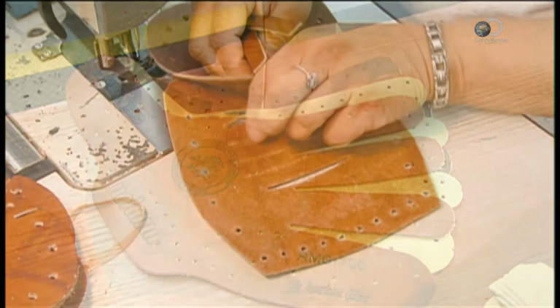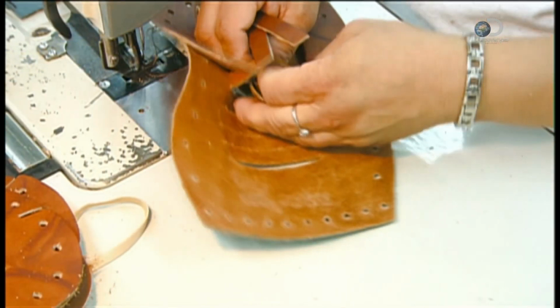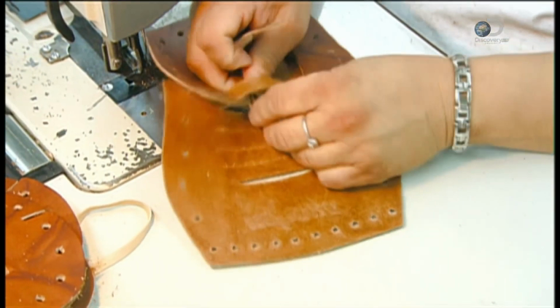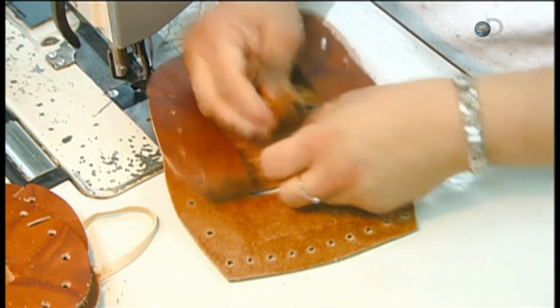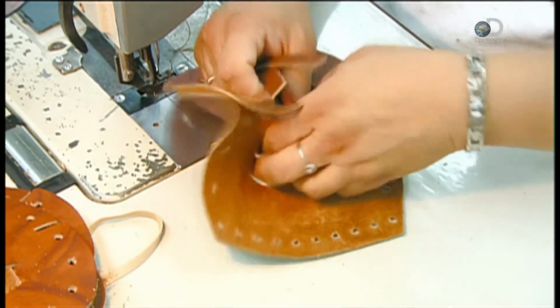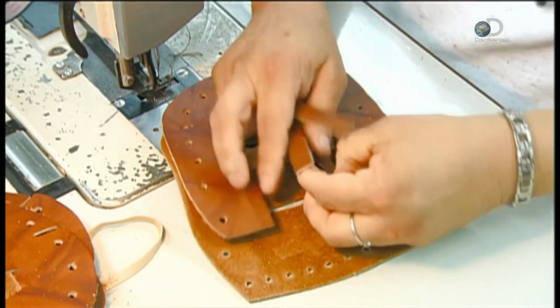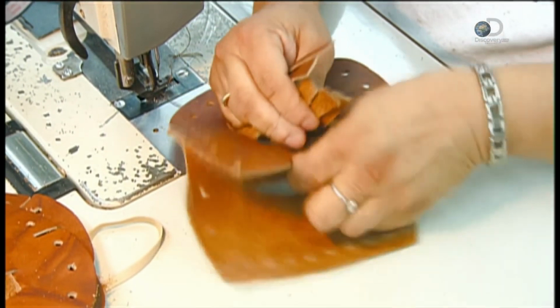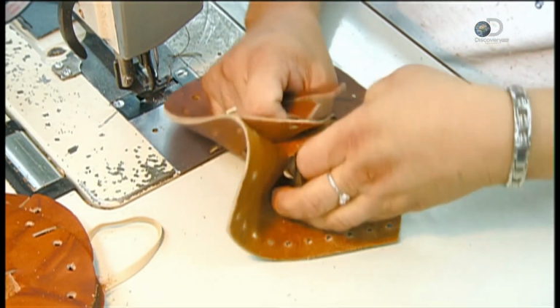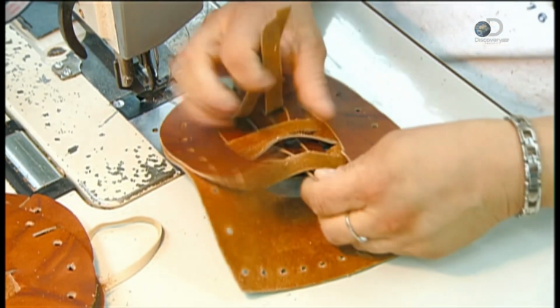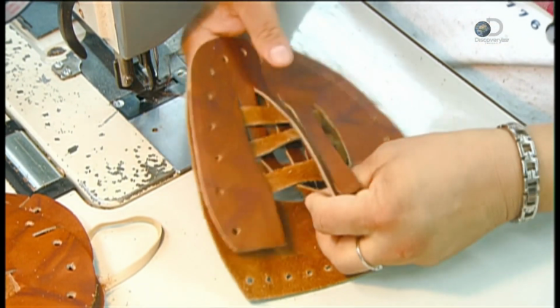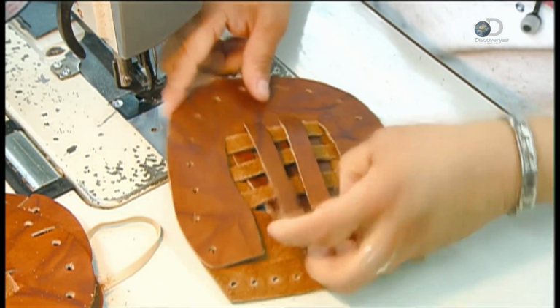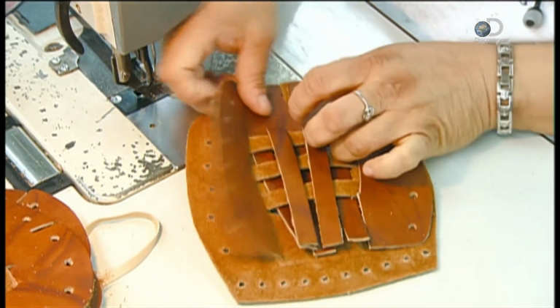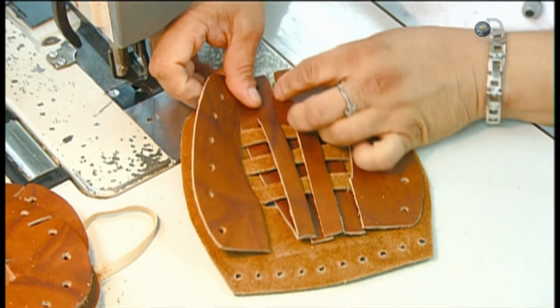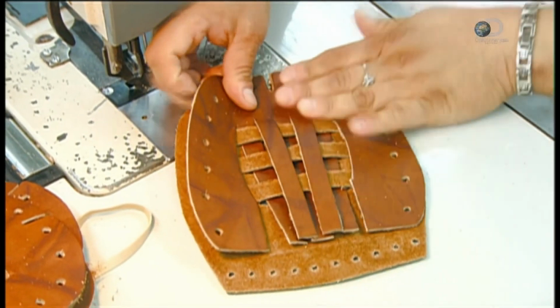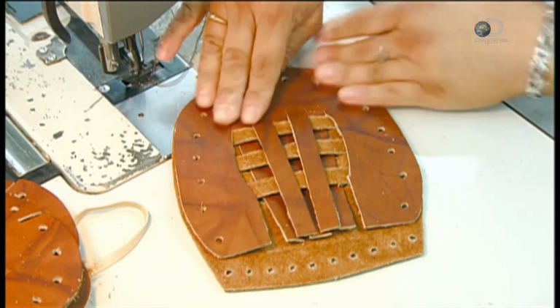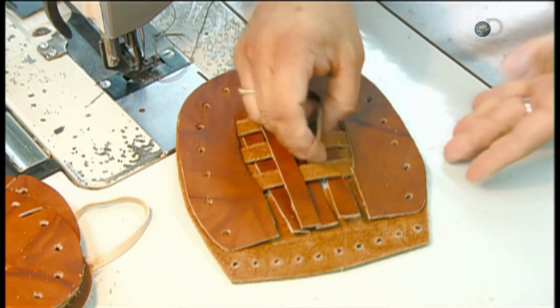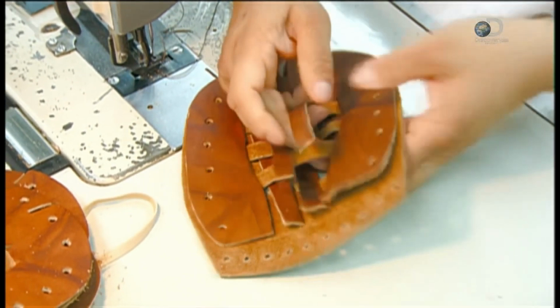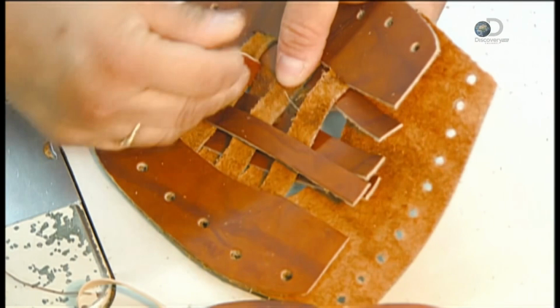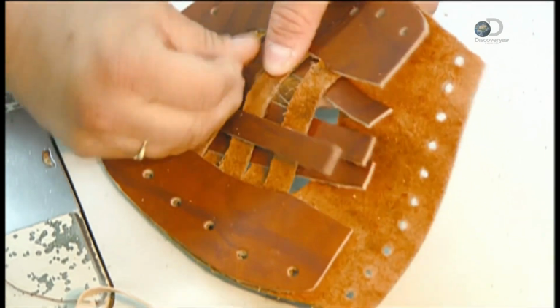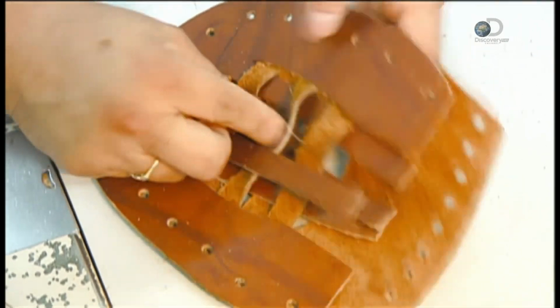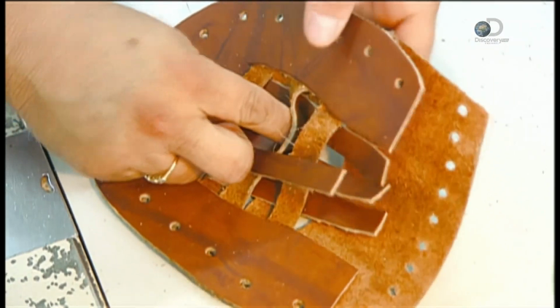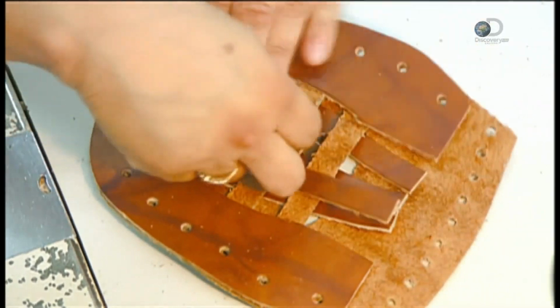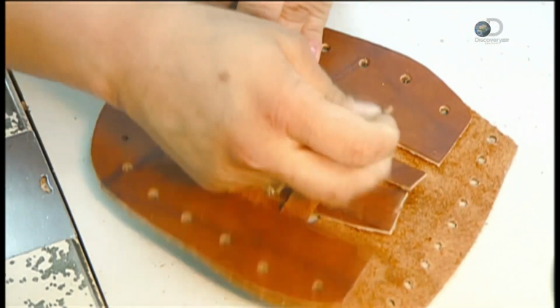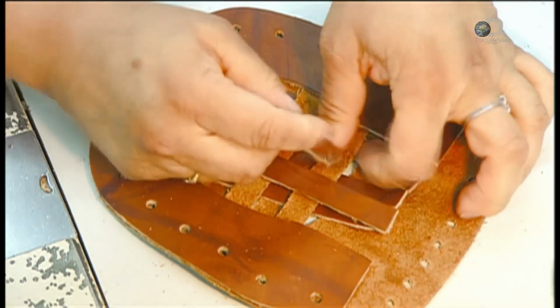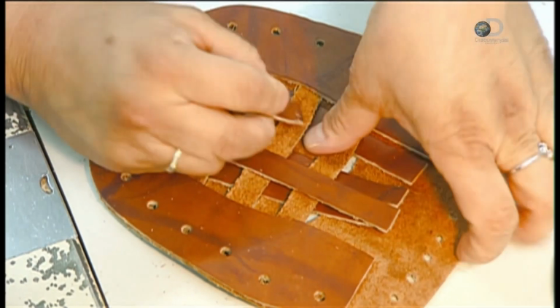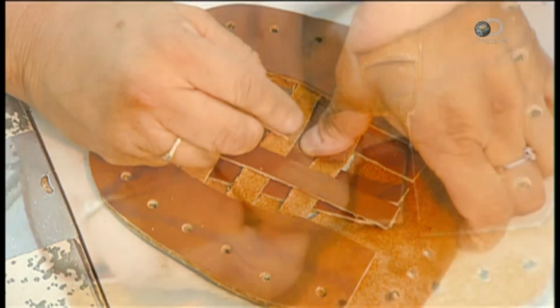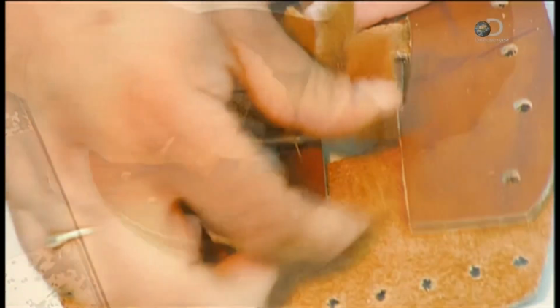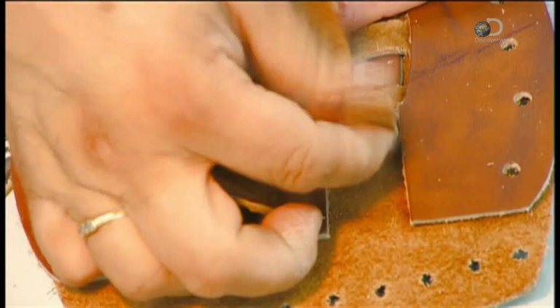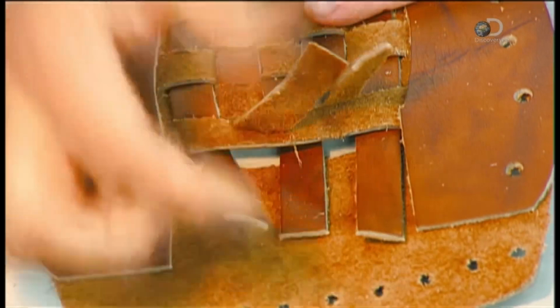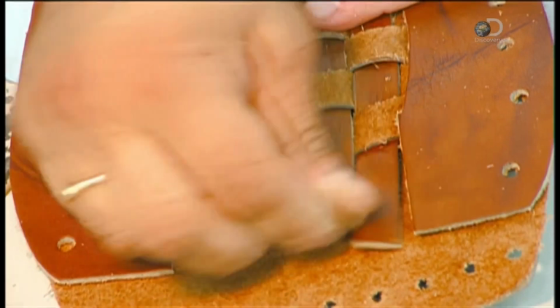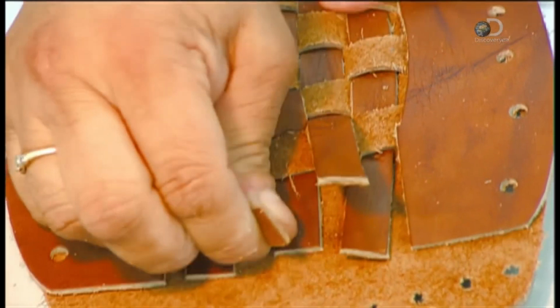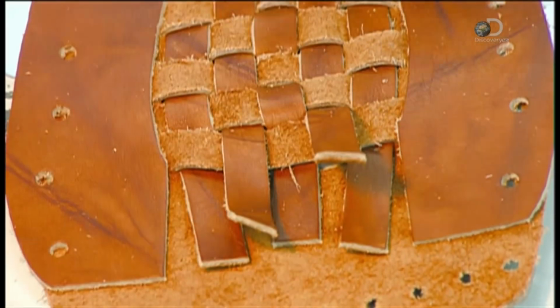Another worker handweaves the front and back pieces of the pocket. This special basket weave web gives the glove additional flexibility and control. Pockets first appeared in gloves in the 1930s.